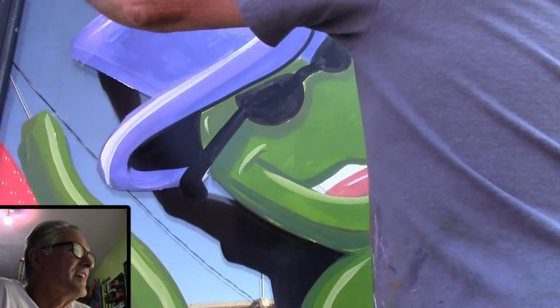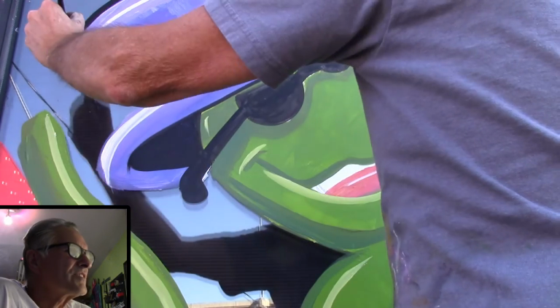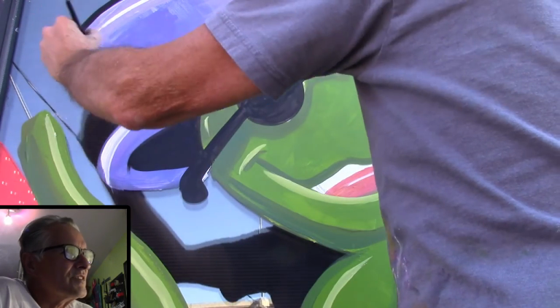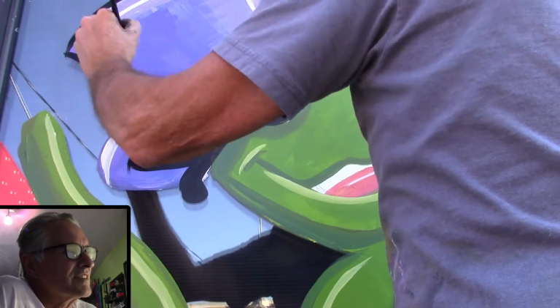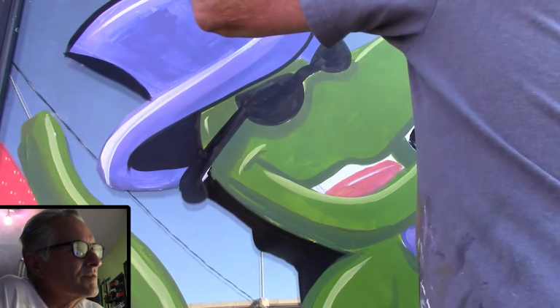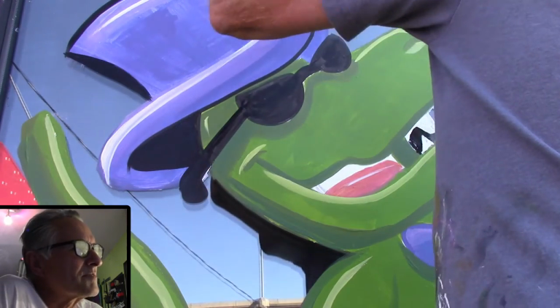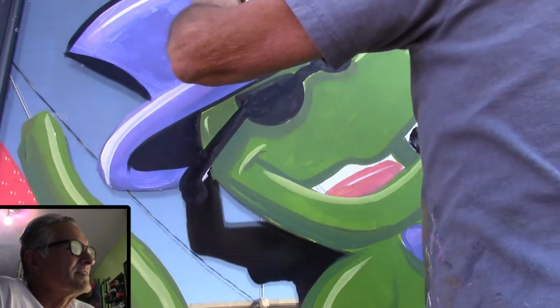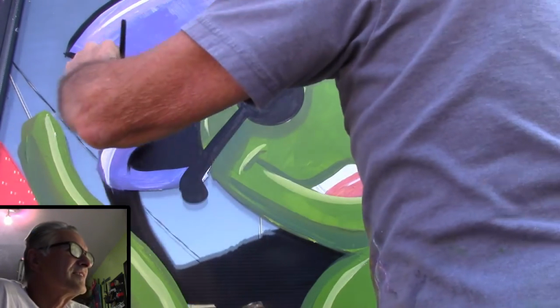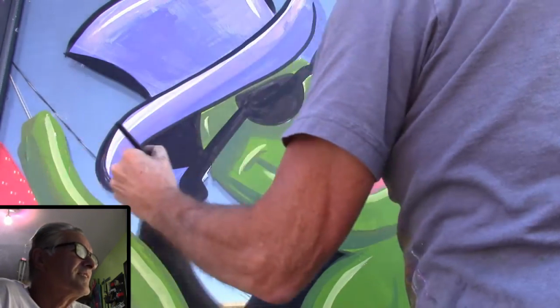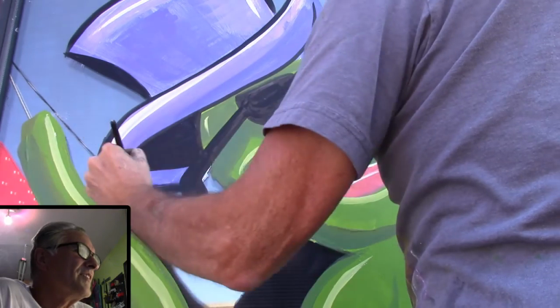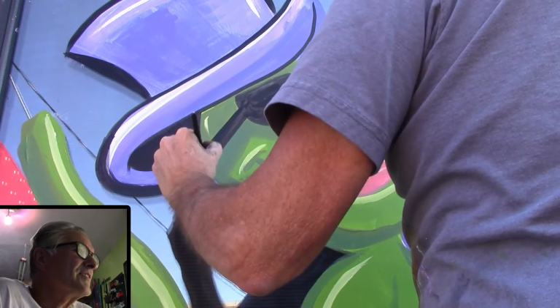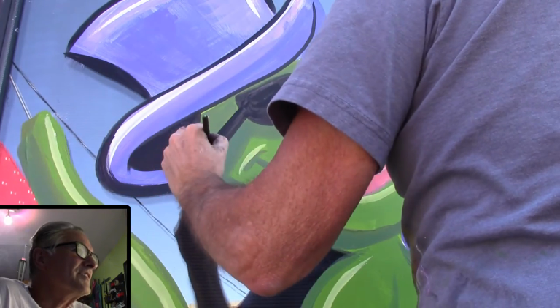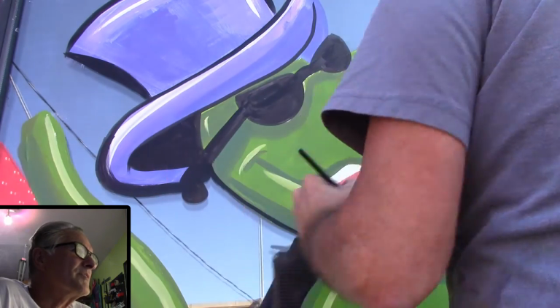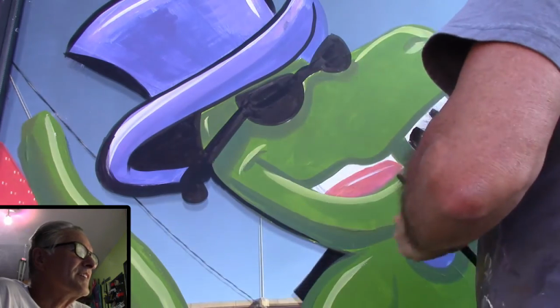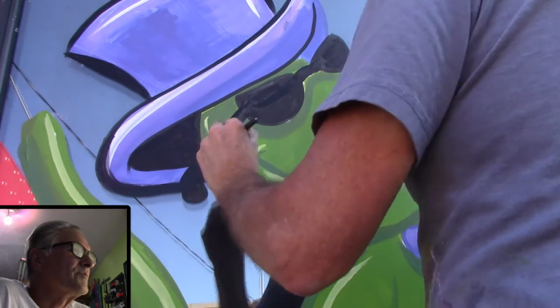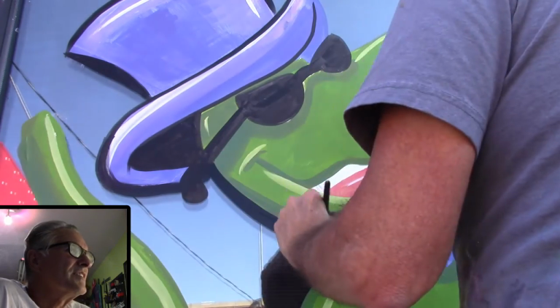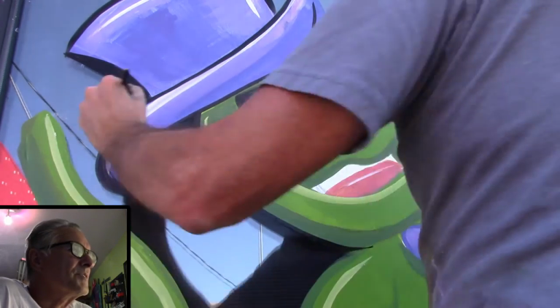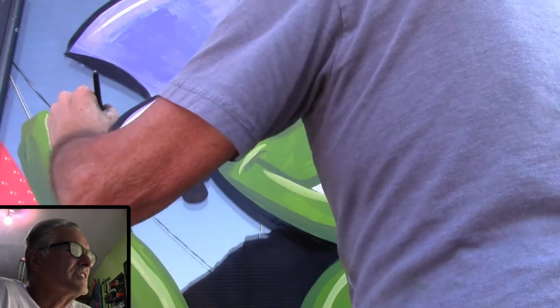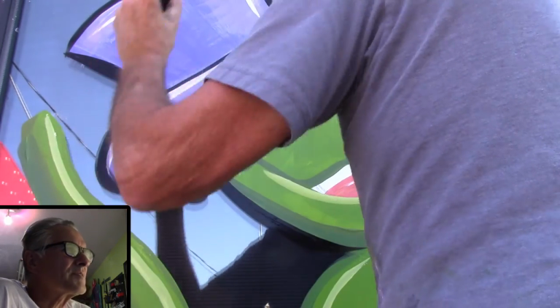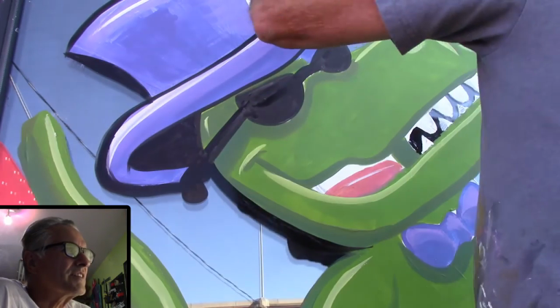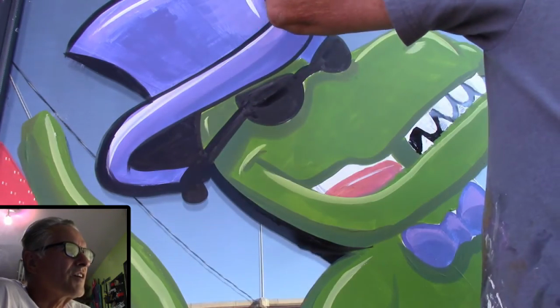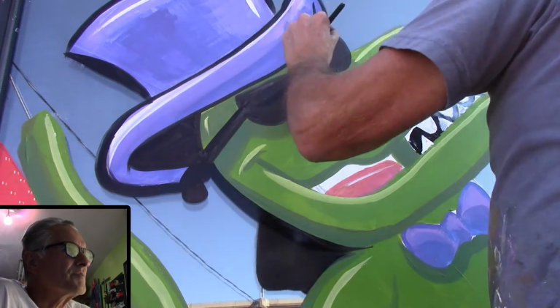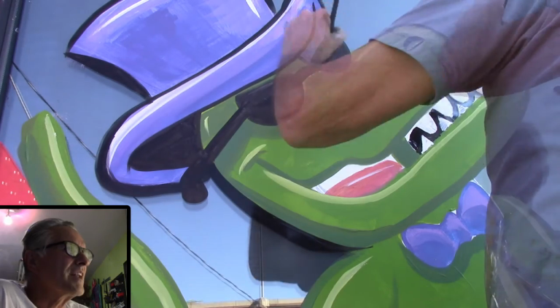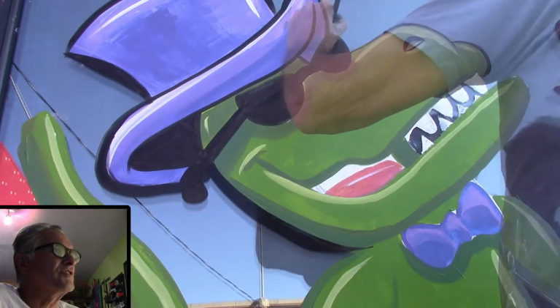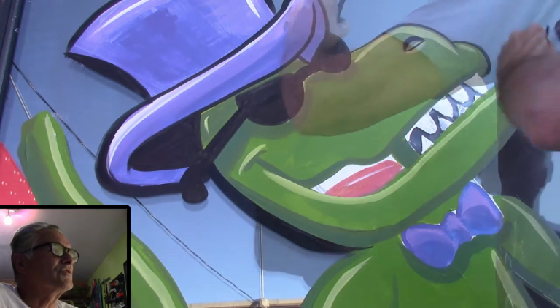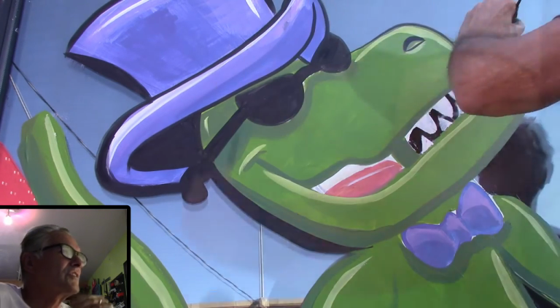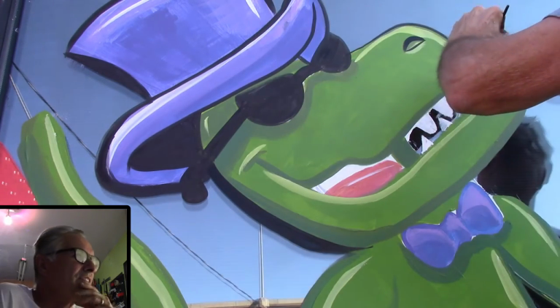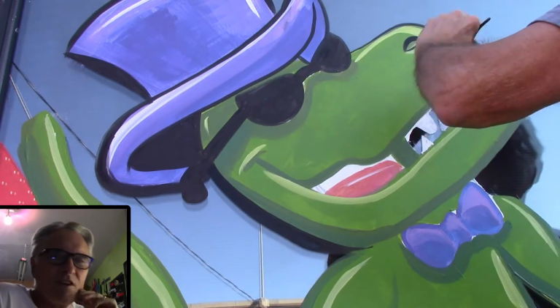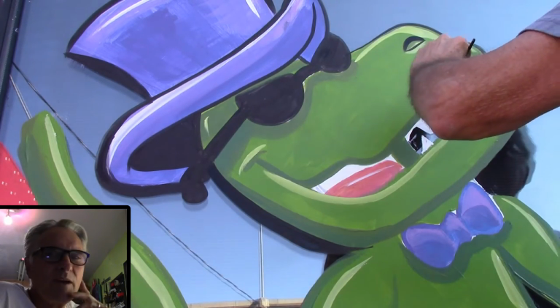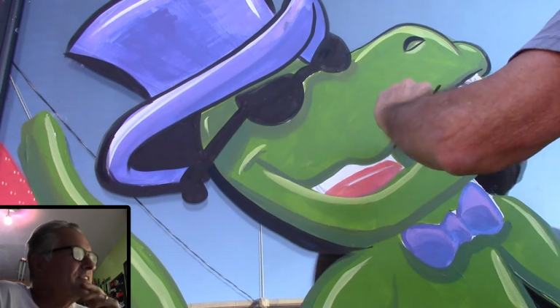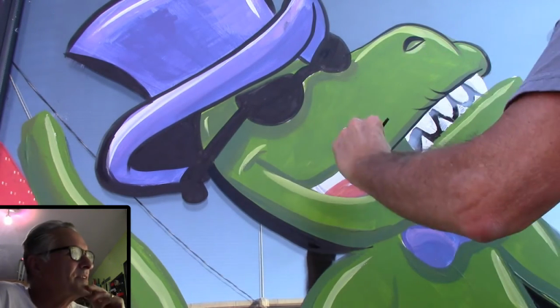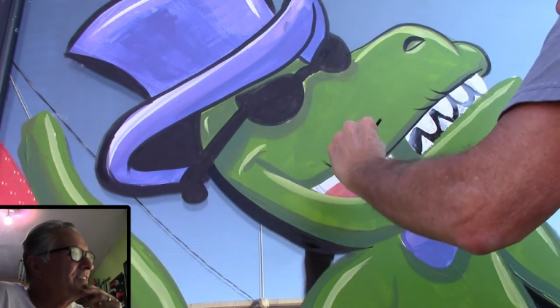I was going to do a T-rex, but I decided to do him instead. The T-rex playing a guitar would have had to be huge, so I thought a velociraptor would be the next best thing.